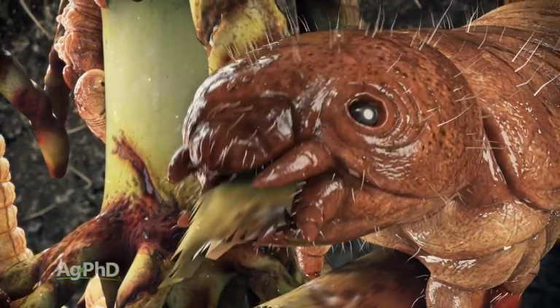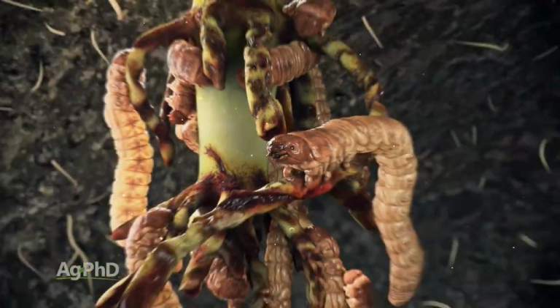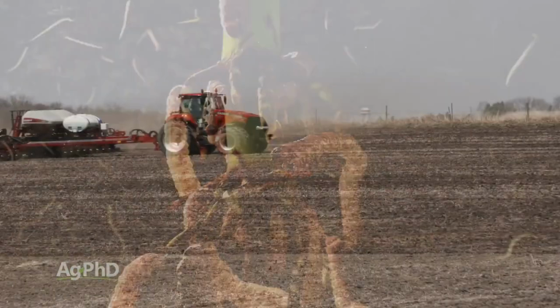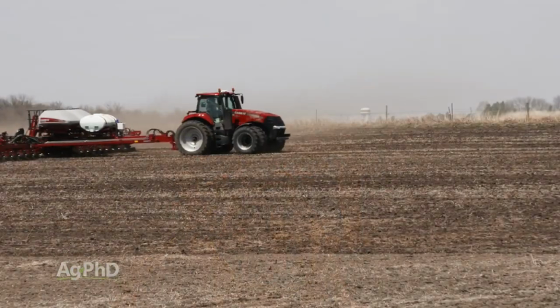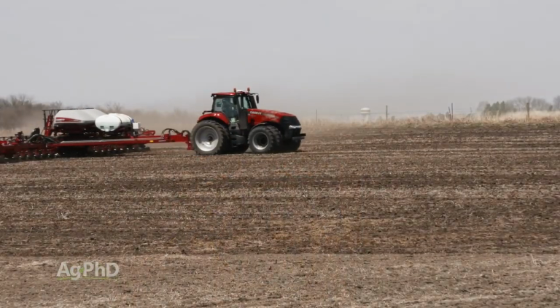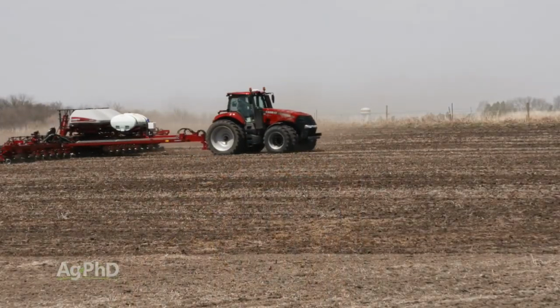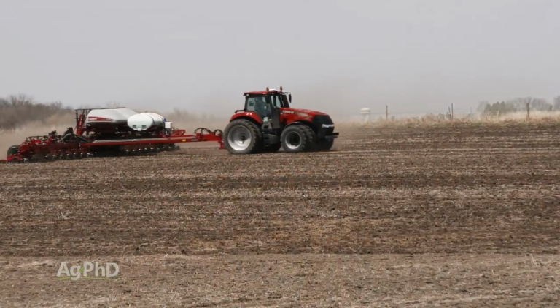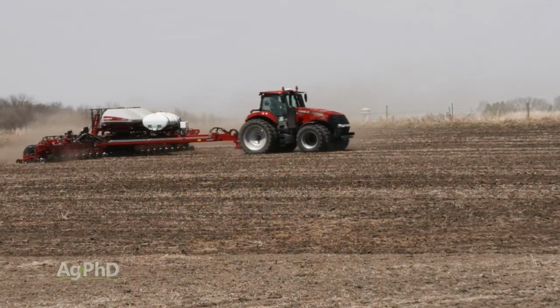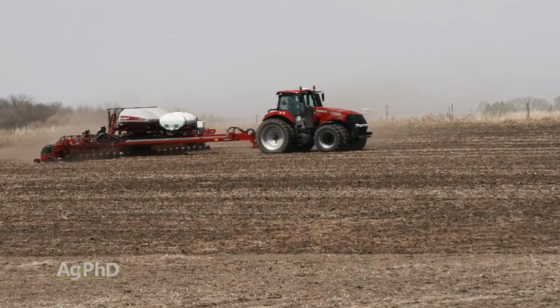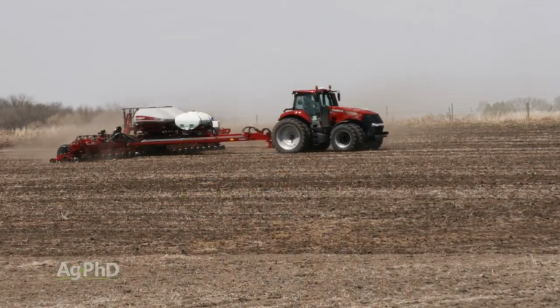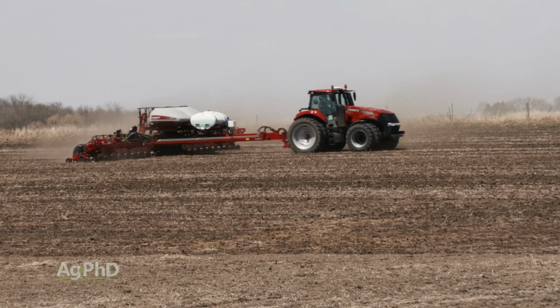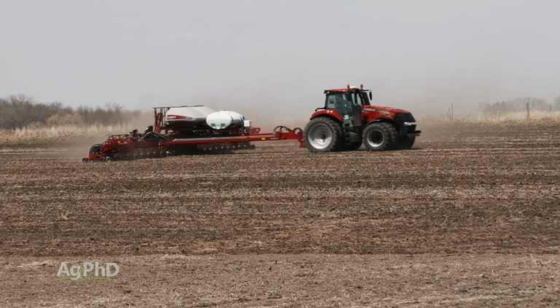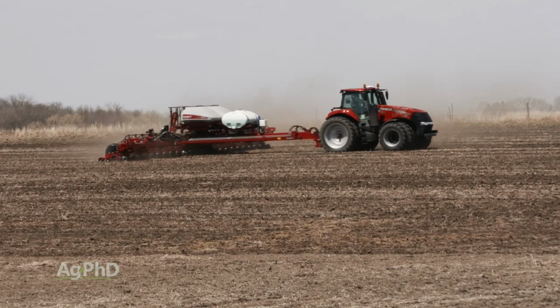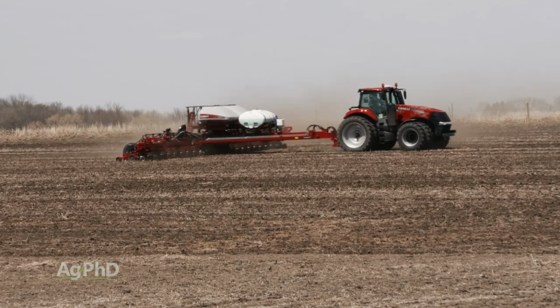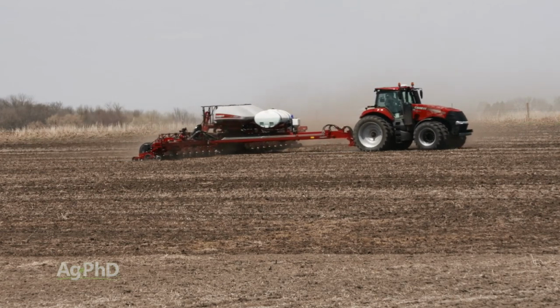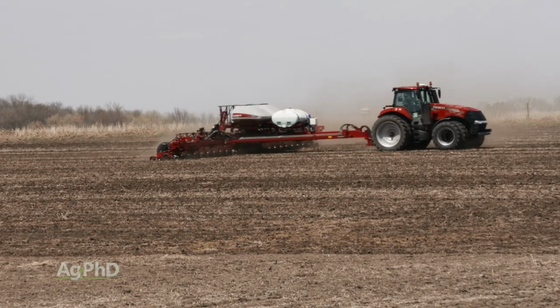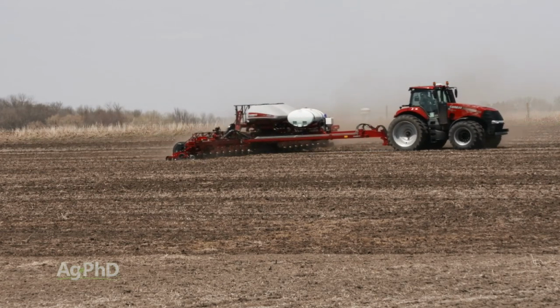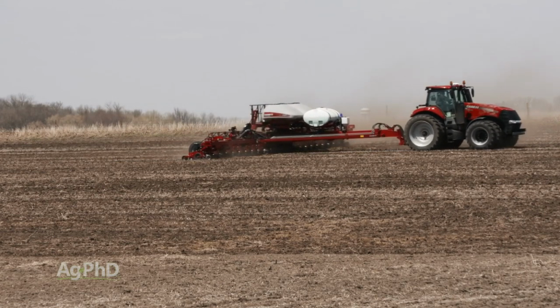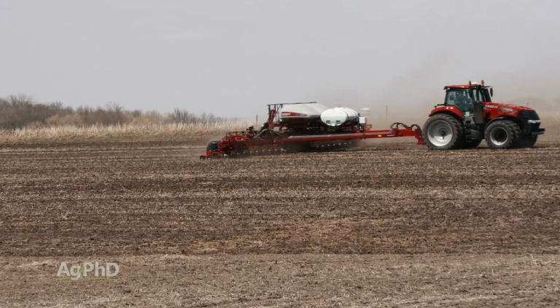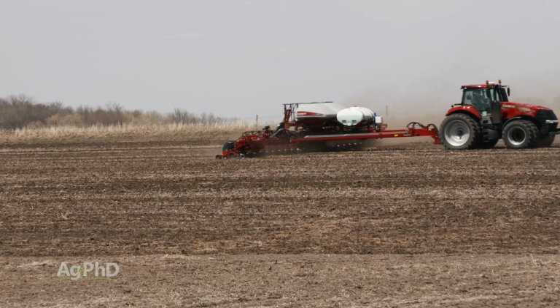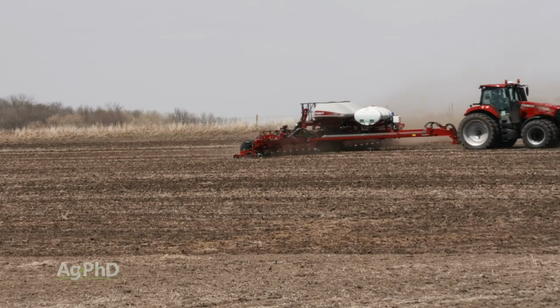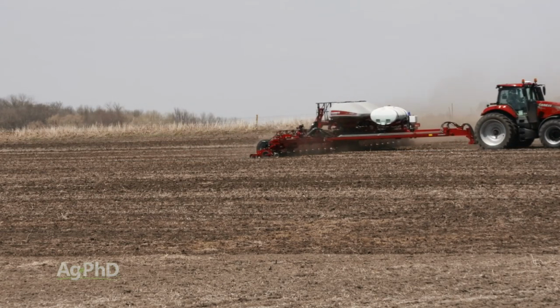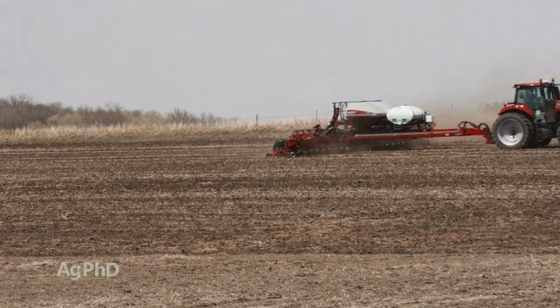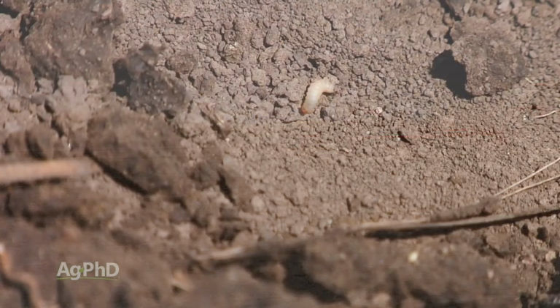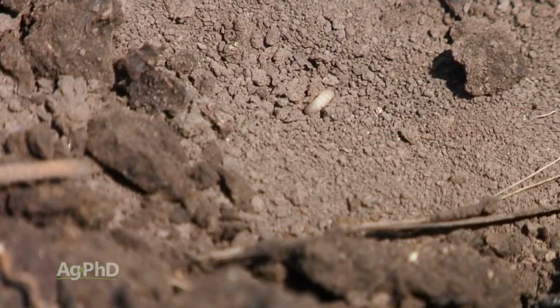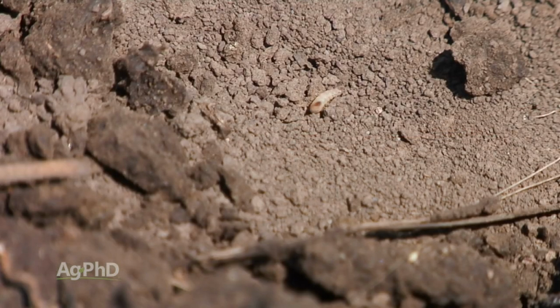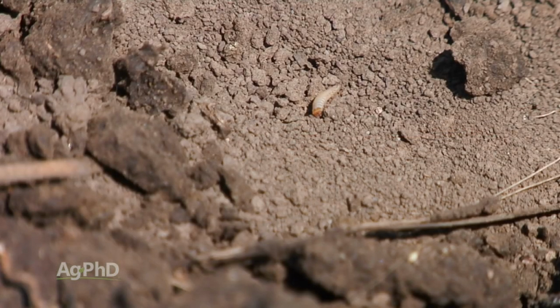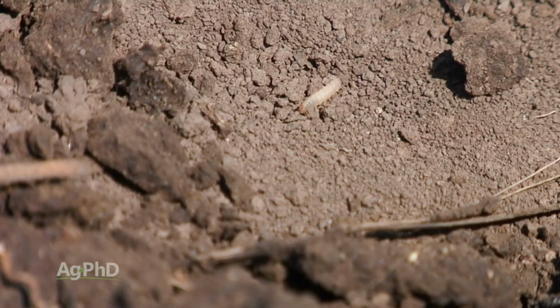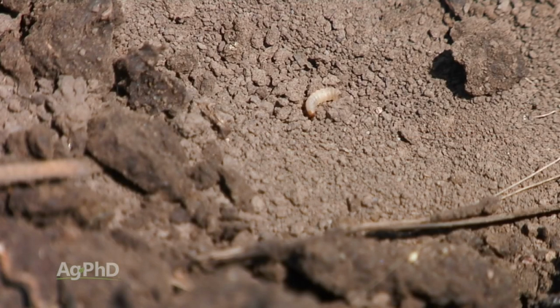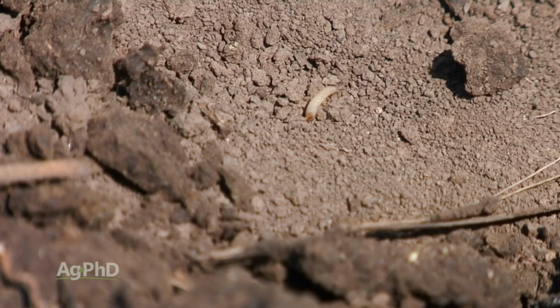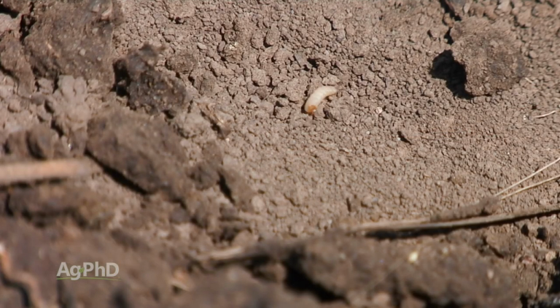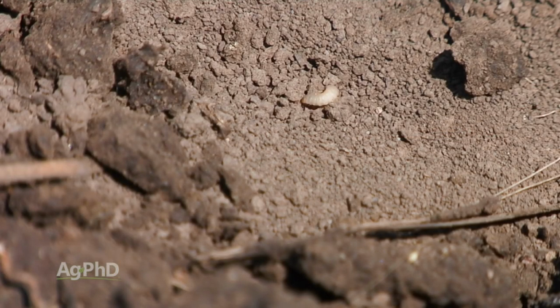It's a question you have to answer before the season starts, because if you don't put these insecticides out at planting time, you can't really use them later. There's no rescue treatment for corn rootworm, and we know we've got corn rootworm issues out there.